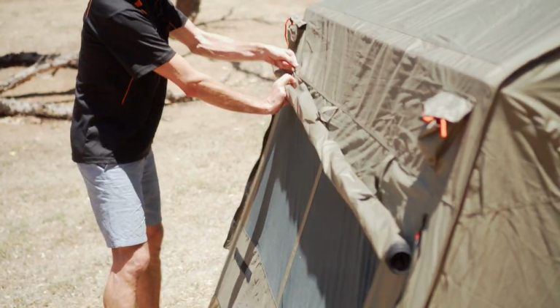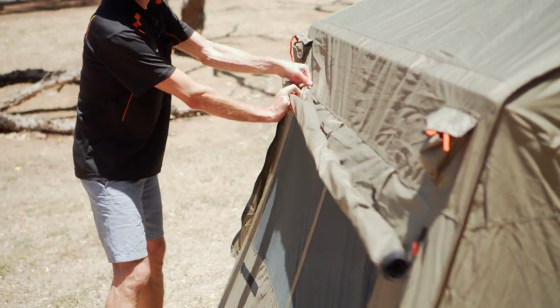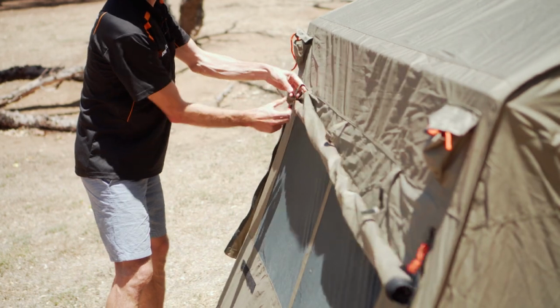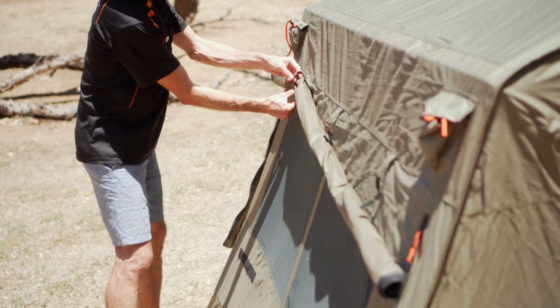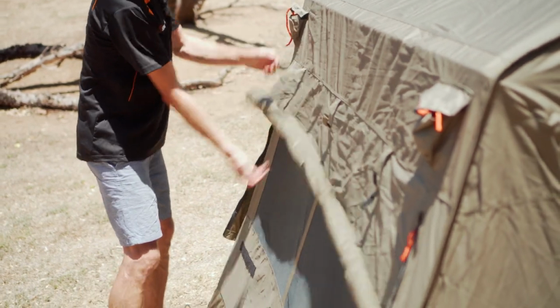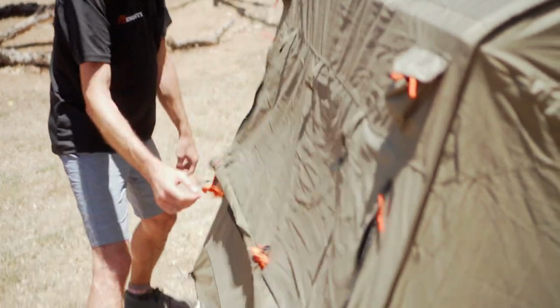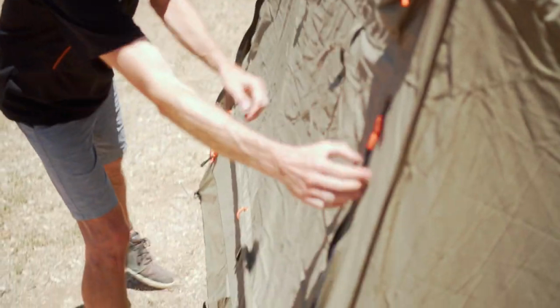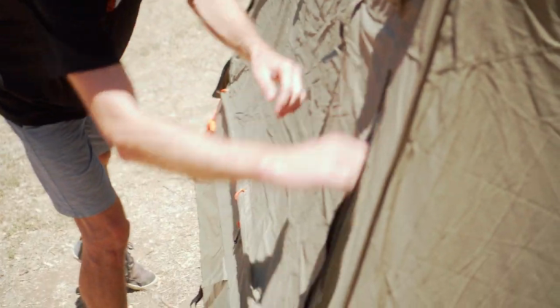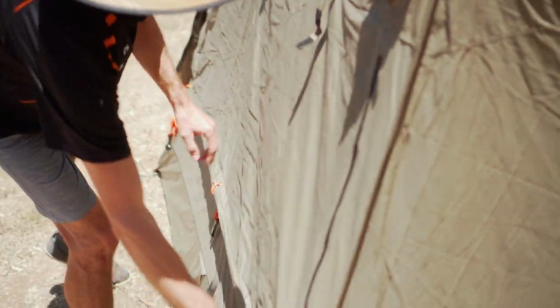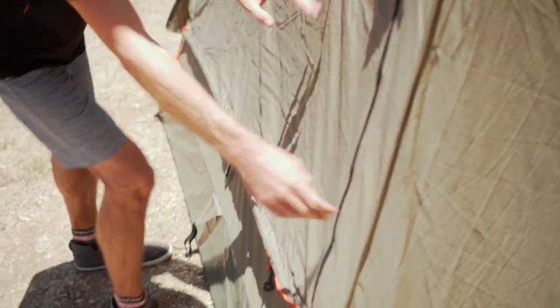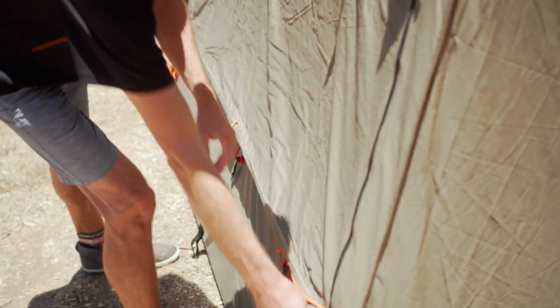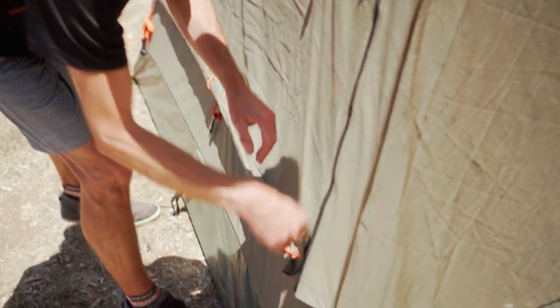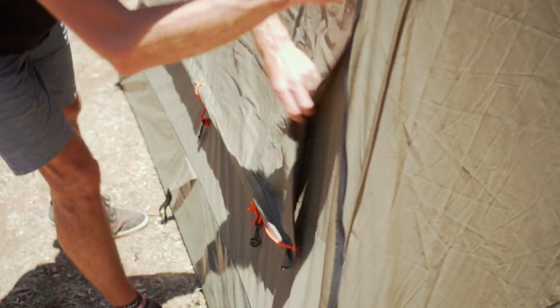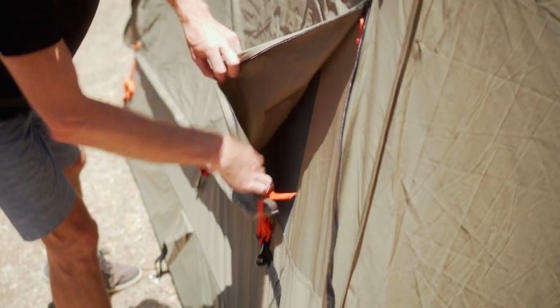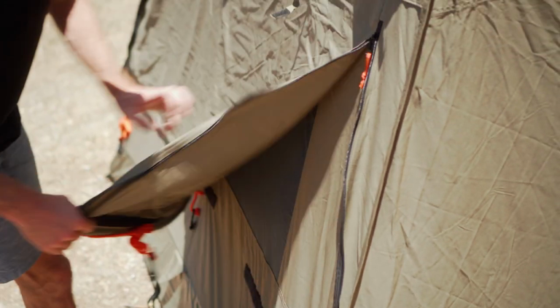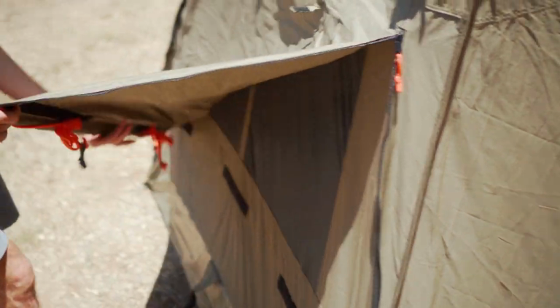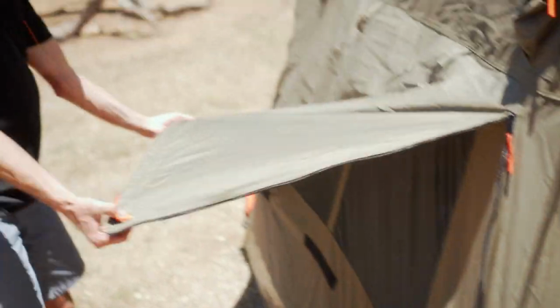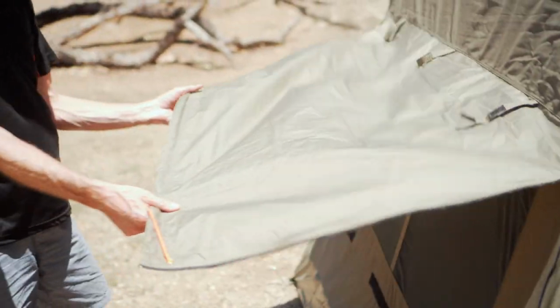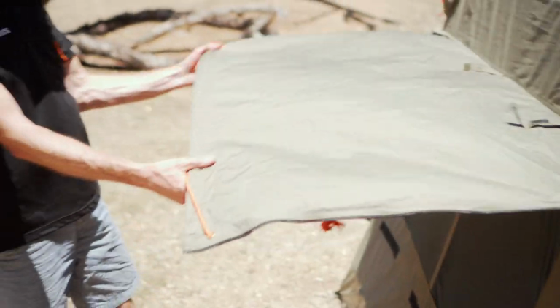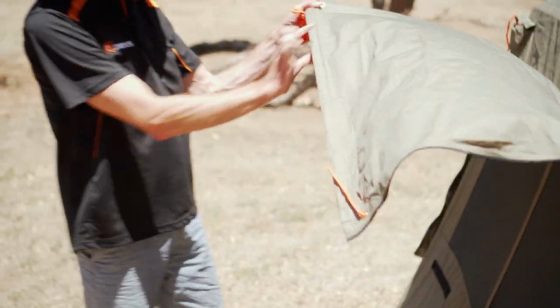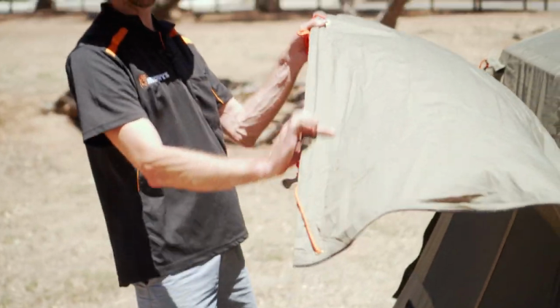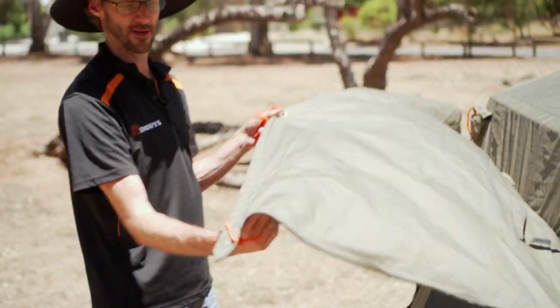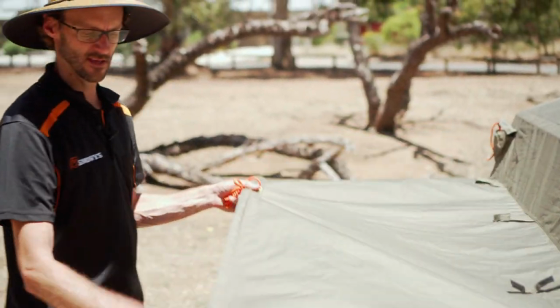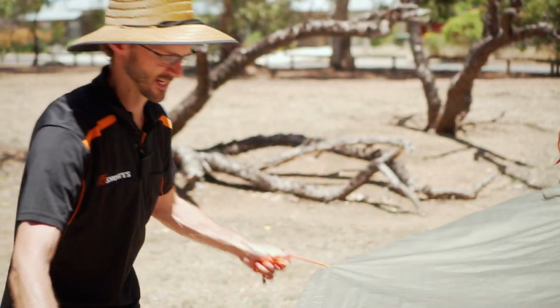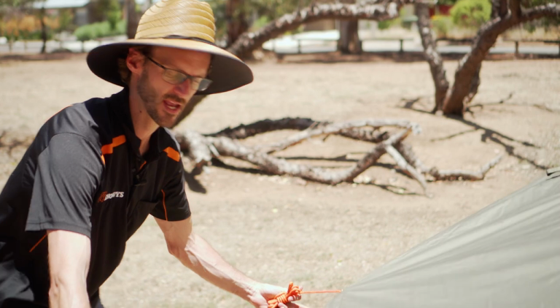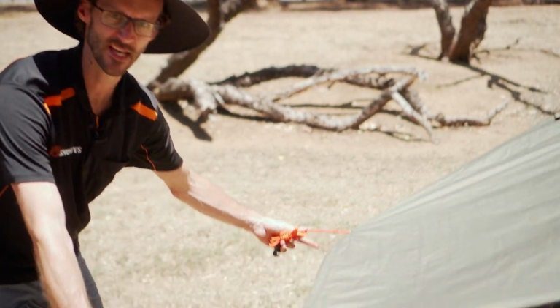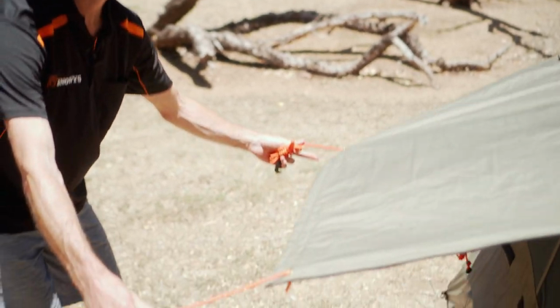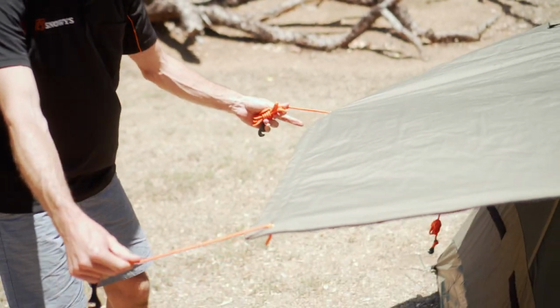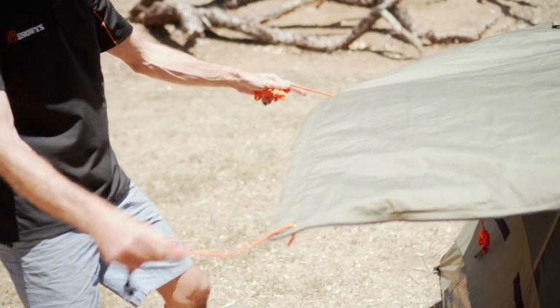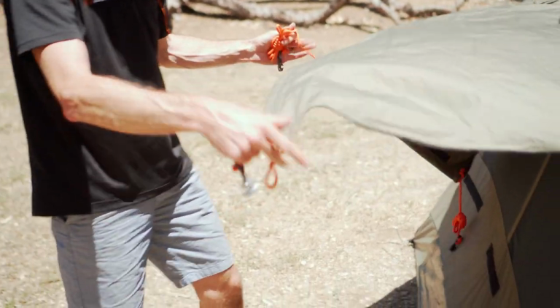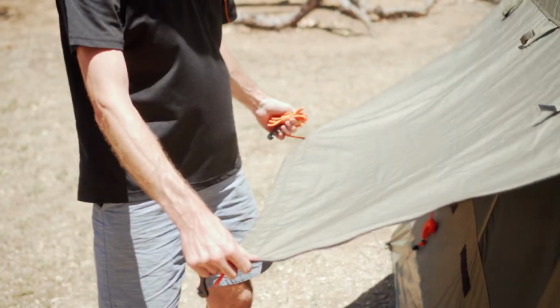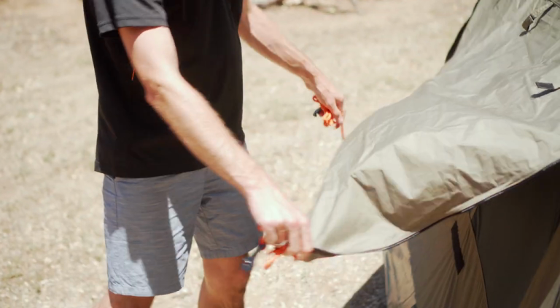If we undo these toggles and roll it closed, we can actually zip it shut — and that's nice and weatherproof. Alternatively, it has three guy ropes and a little stiffener bar in here, so you can actually peg this out to allow ventilation and still keep the water out.